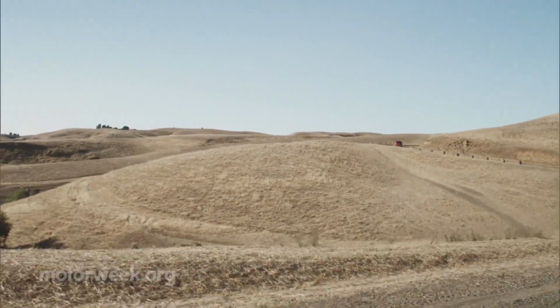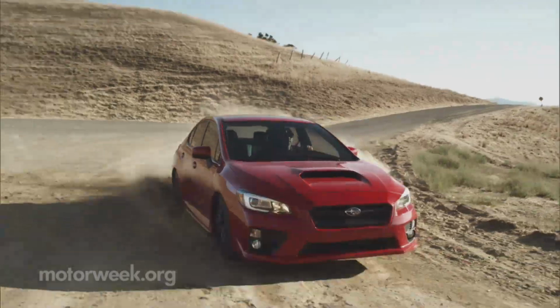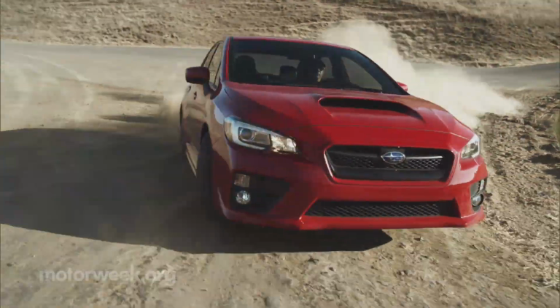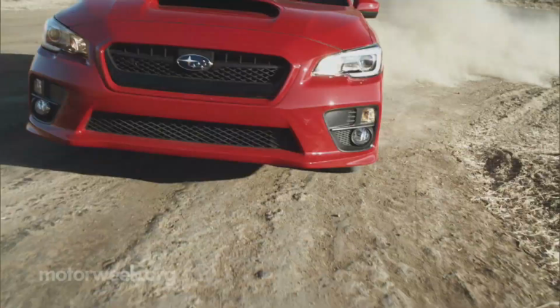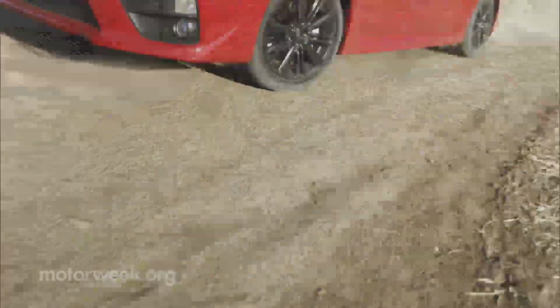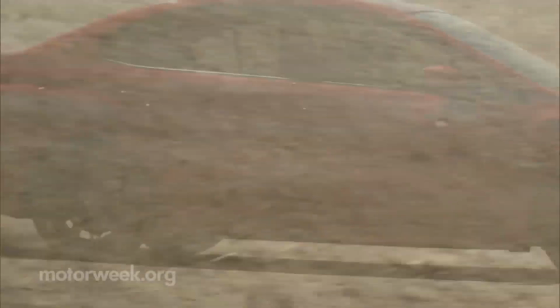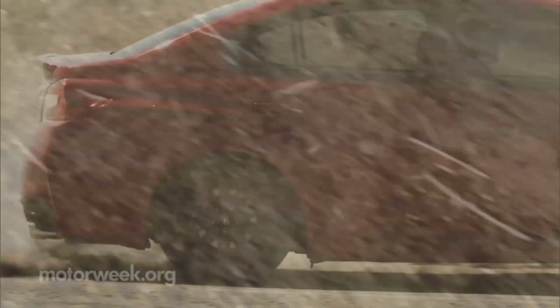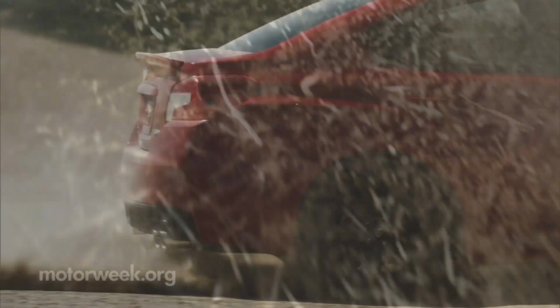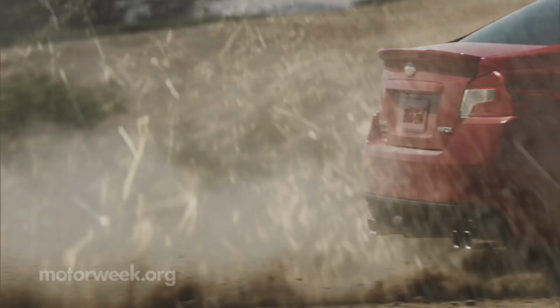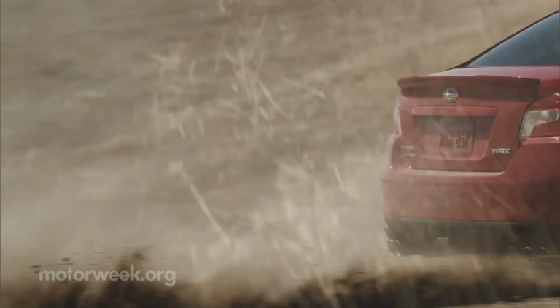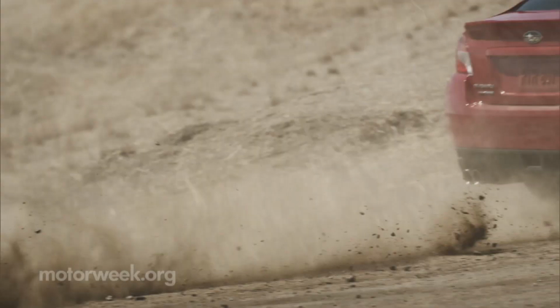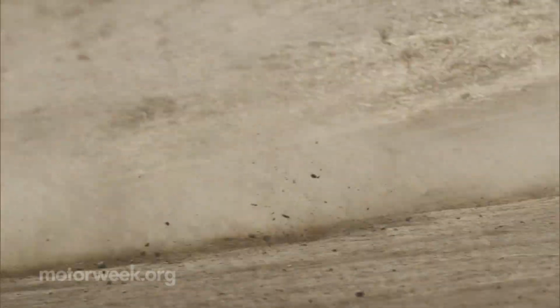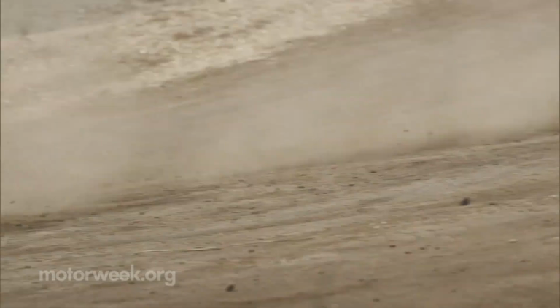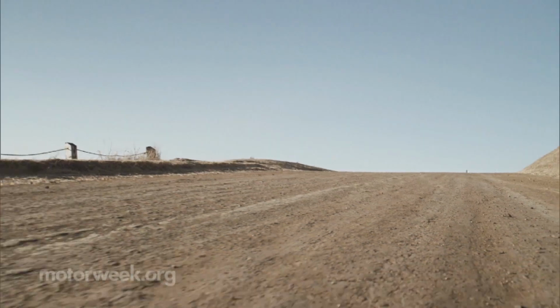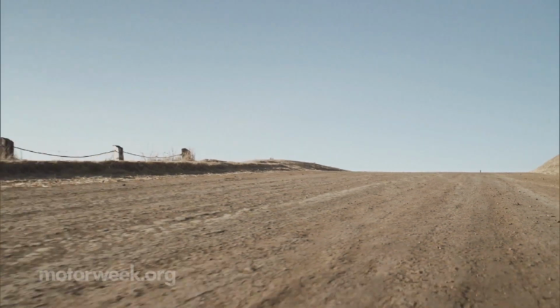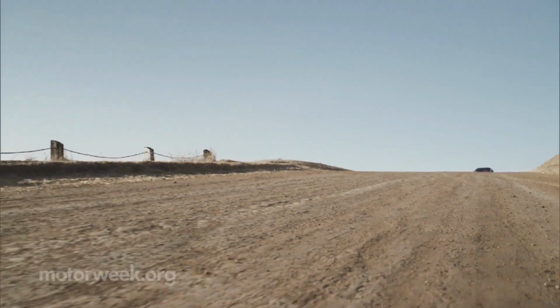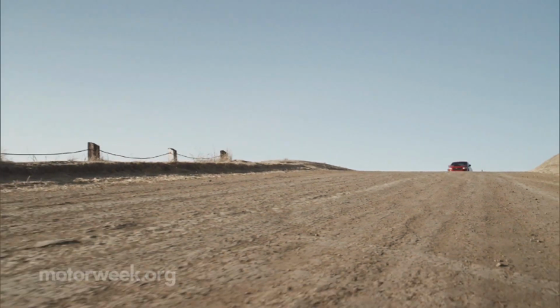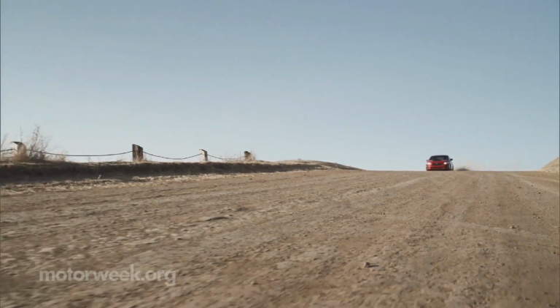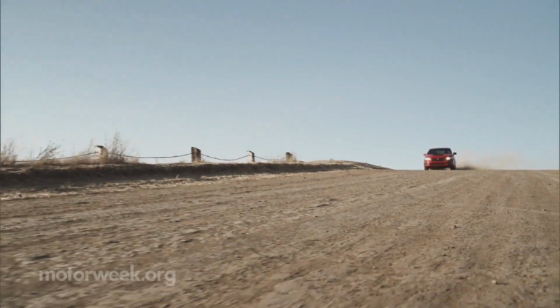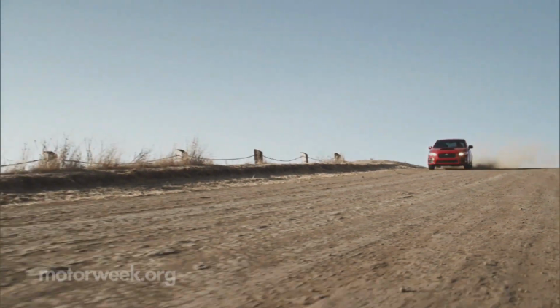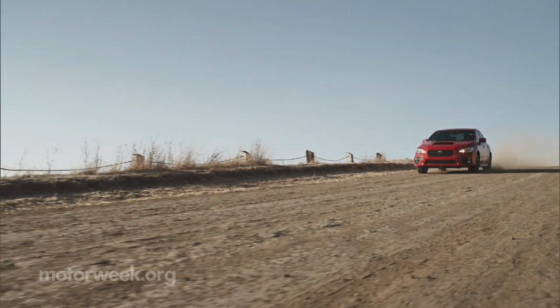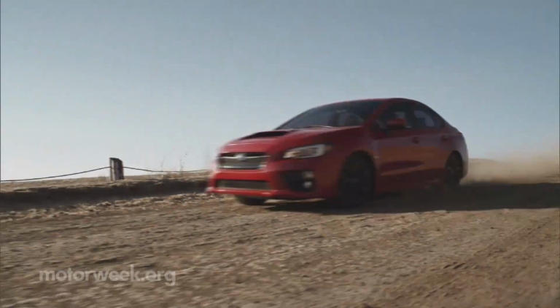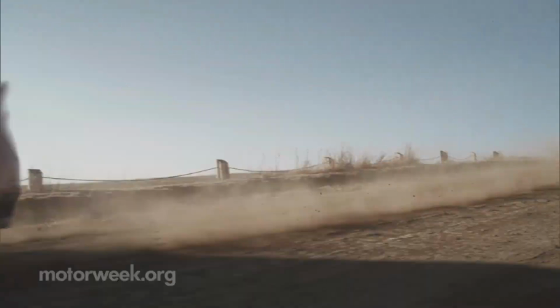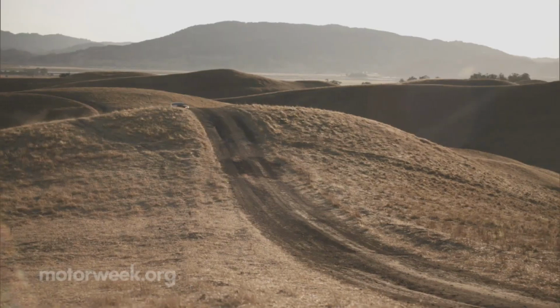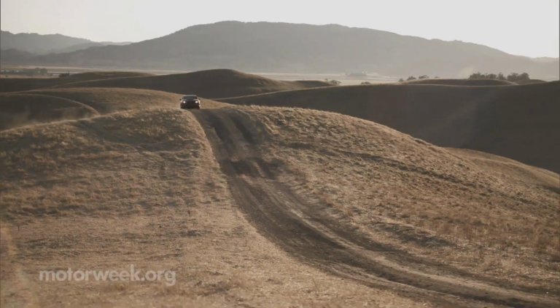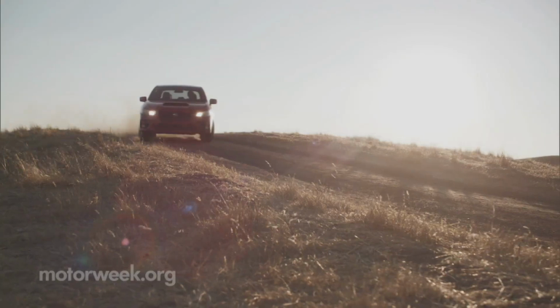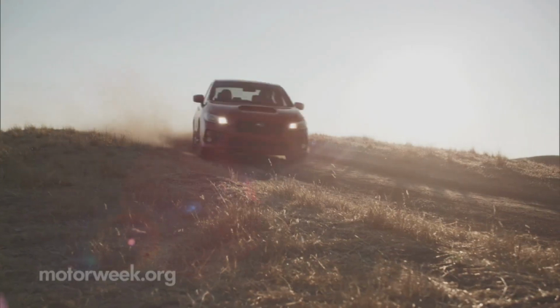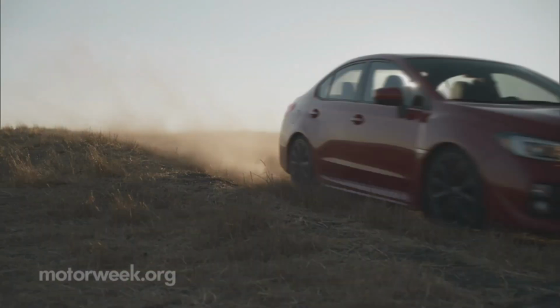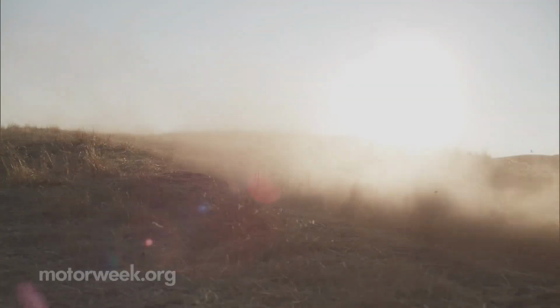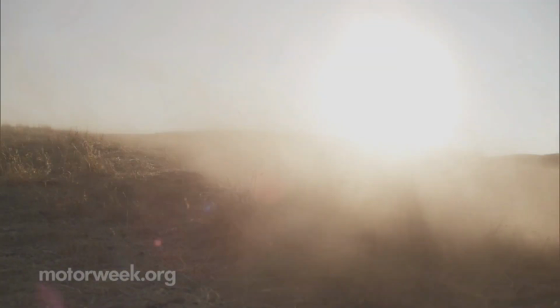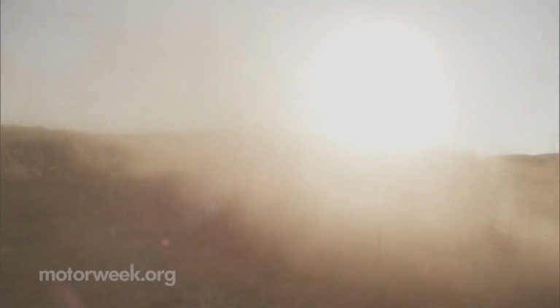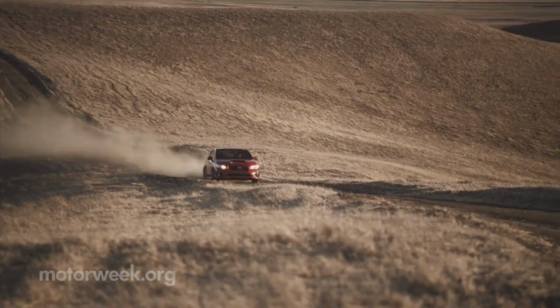While still based on the Impreza sedan, the new generation drops the Impreza name altogether, making the WRX now a standalone model.